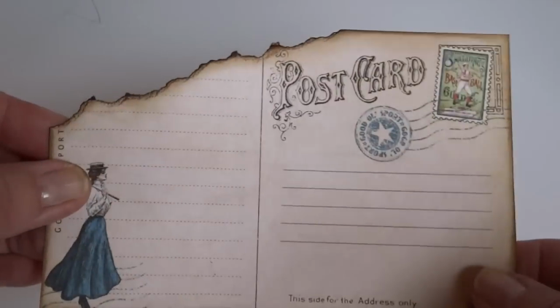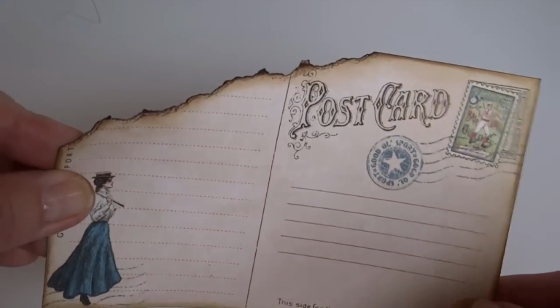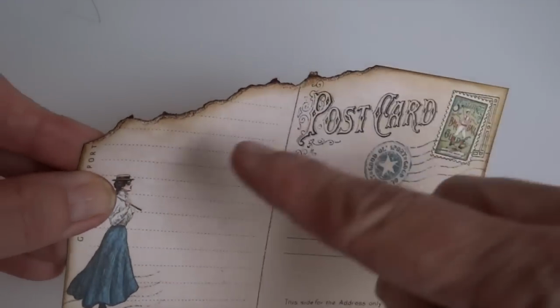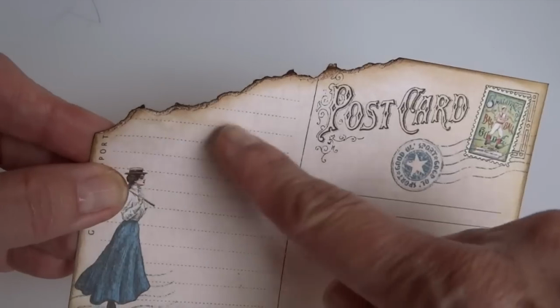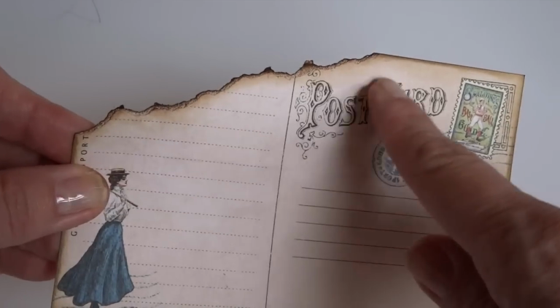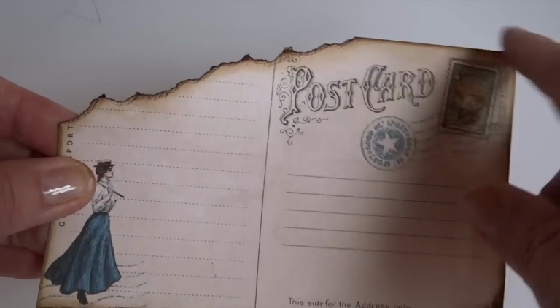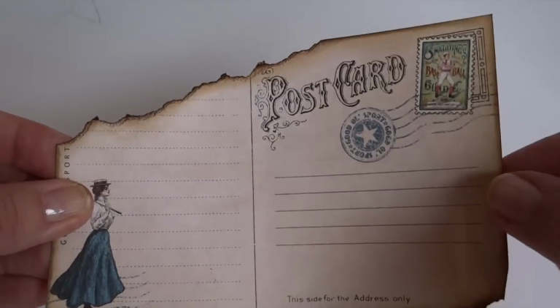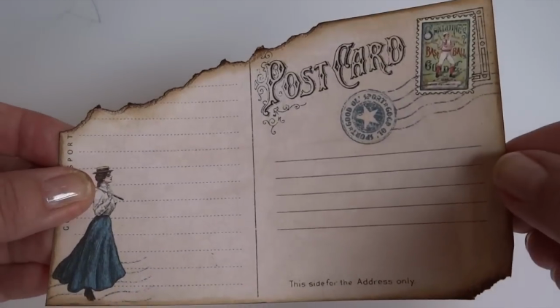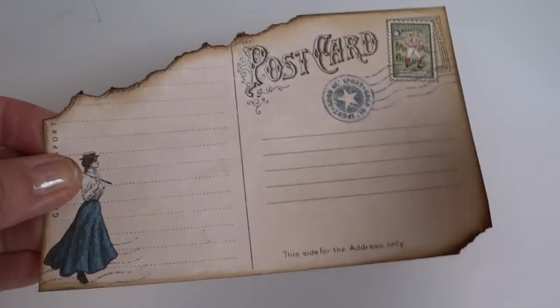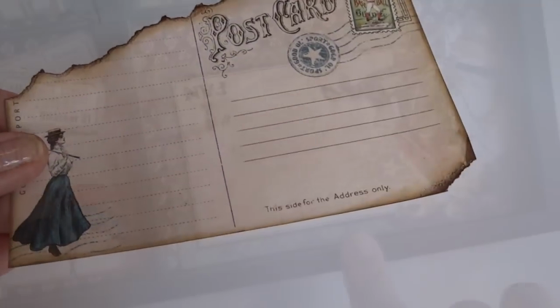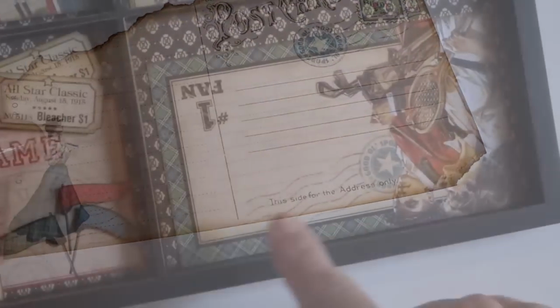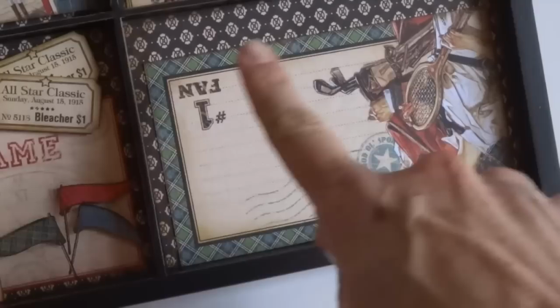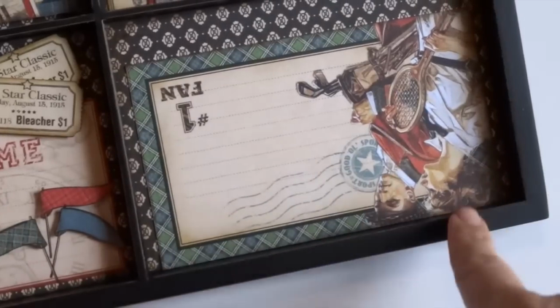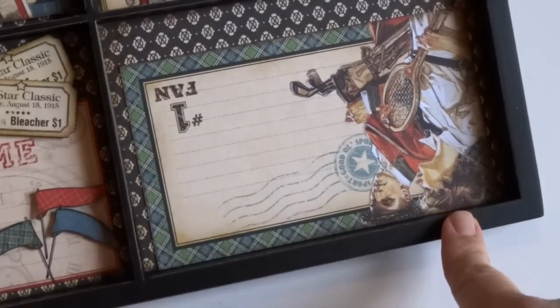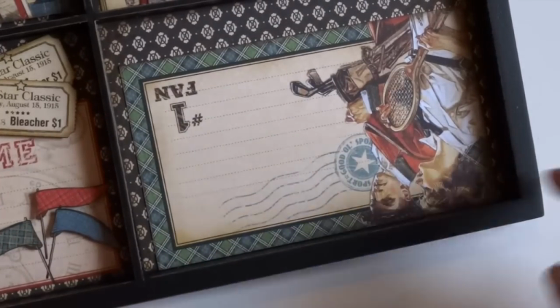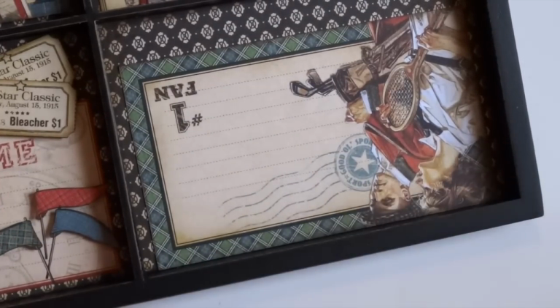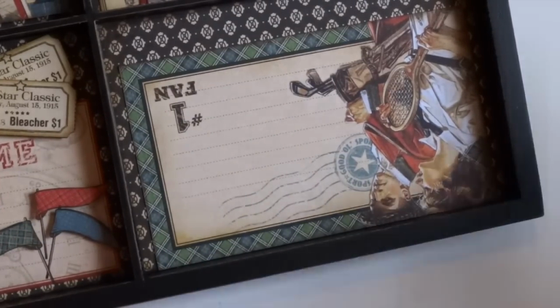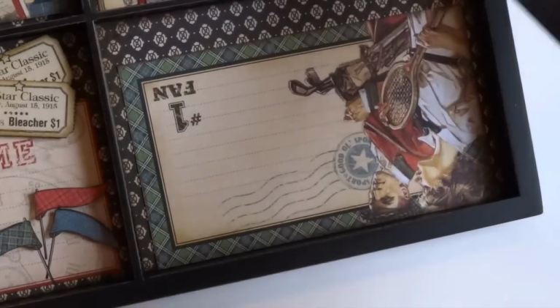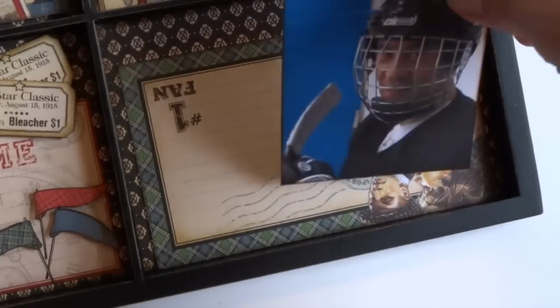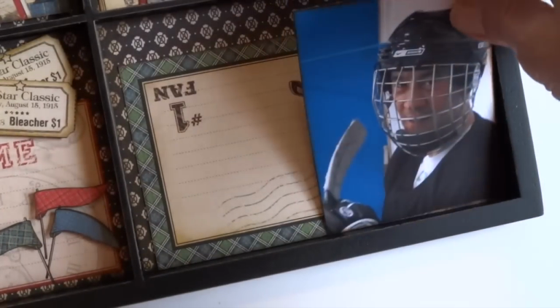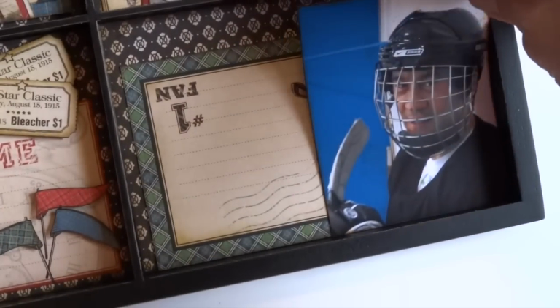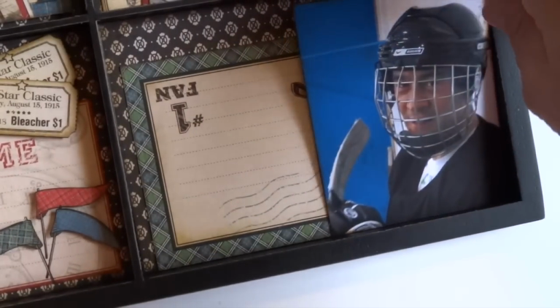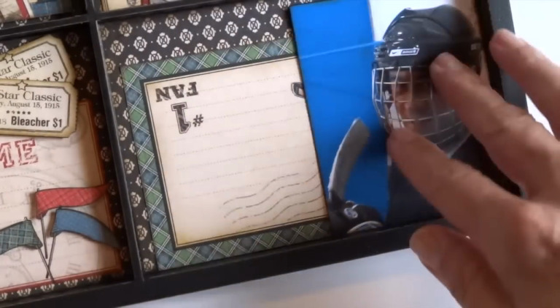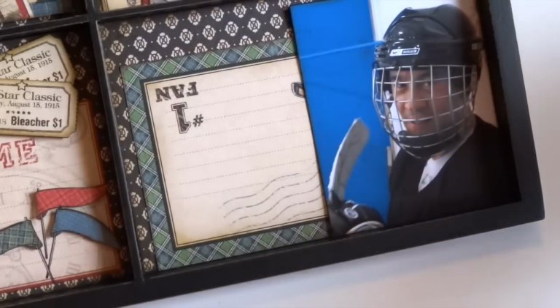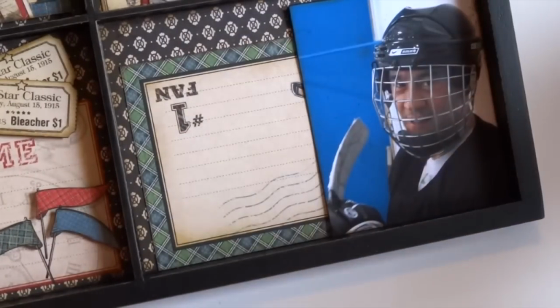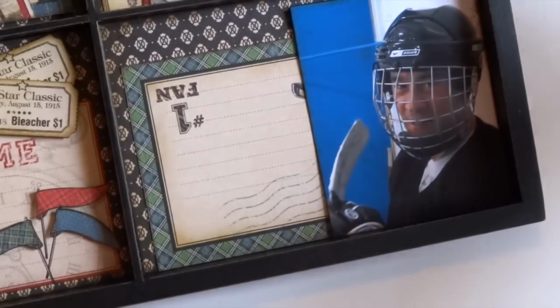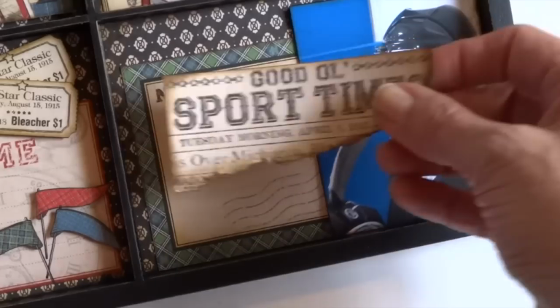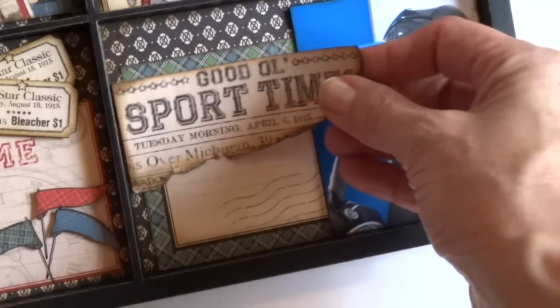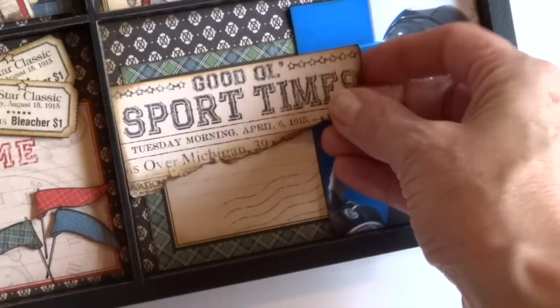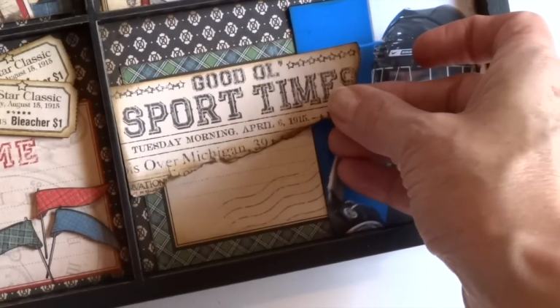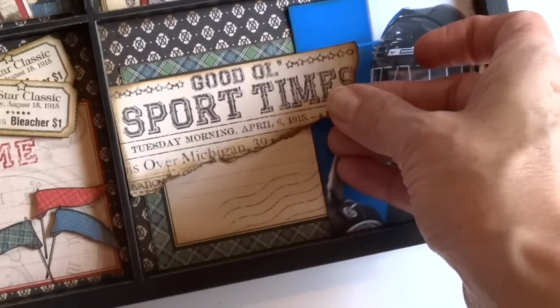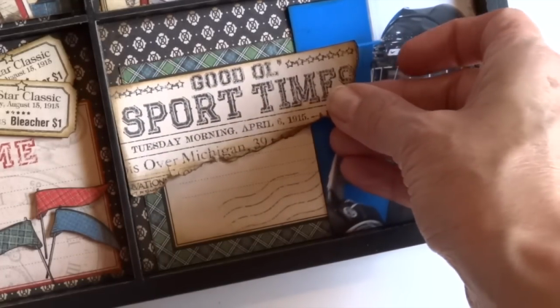Remember, you can always tear paper and ink the edges to make it look old. You can even flip certain images upside down if the frame works out better that way — like I did here. I just covered up those upside-down elements and you'd never know.